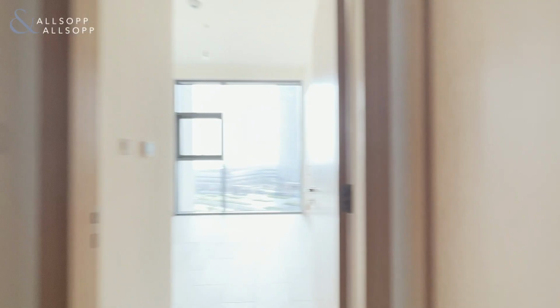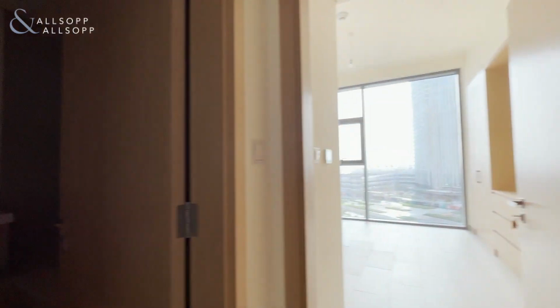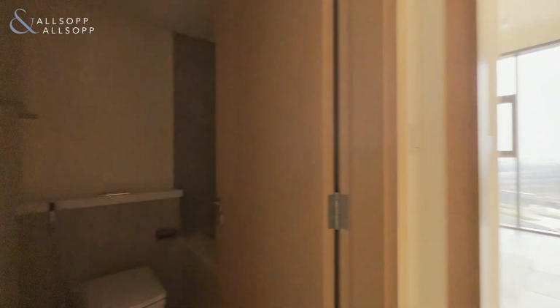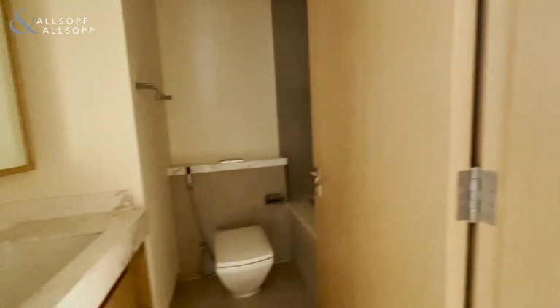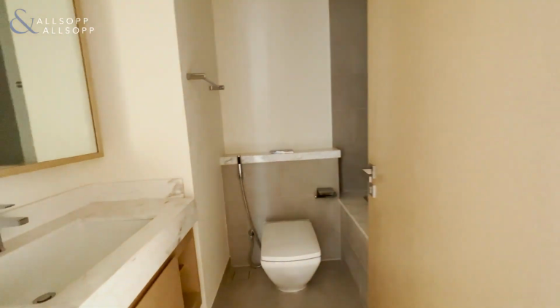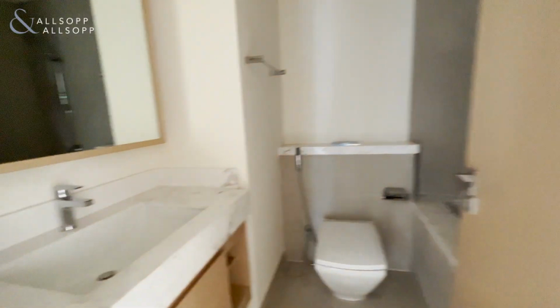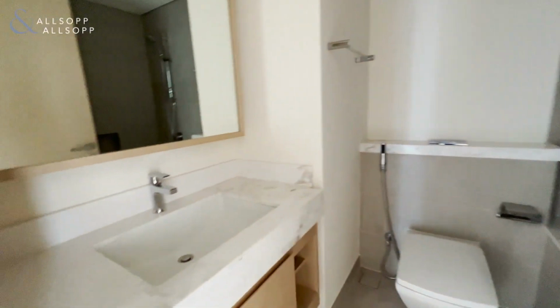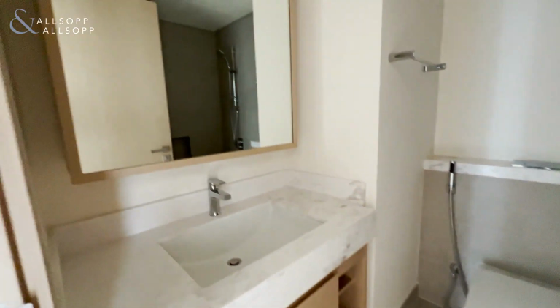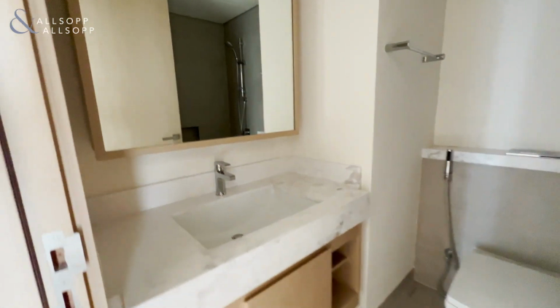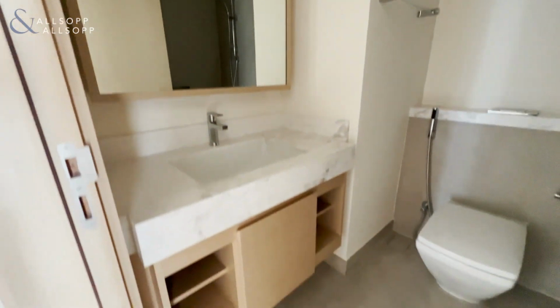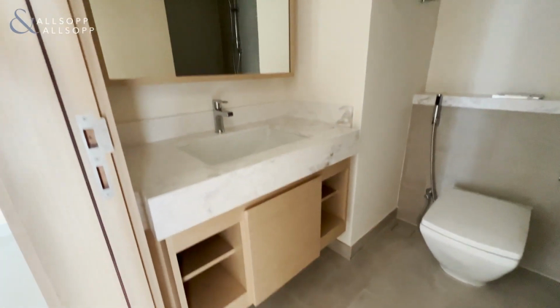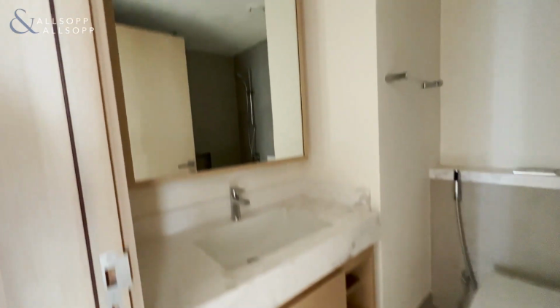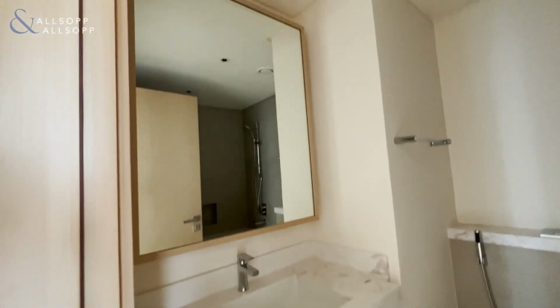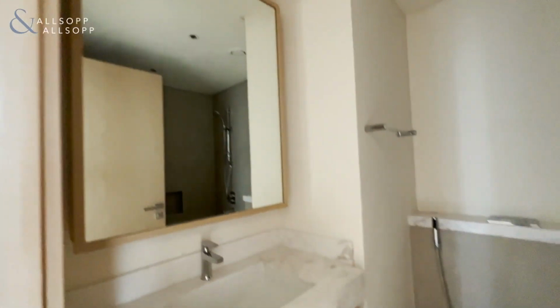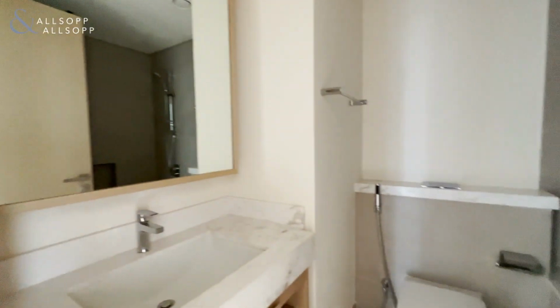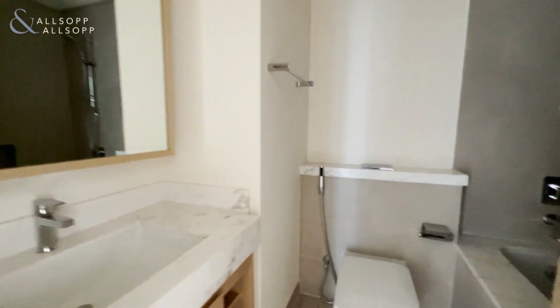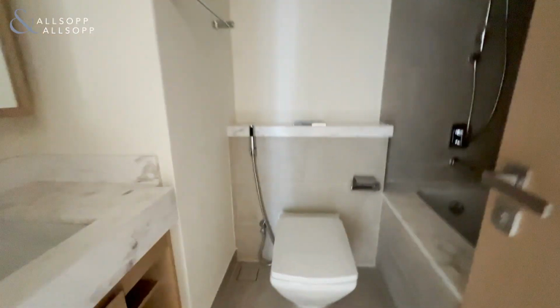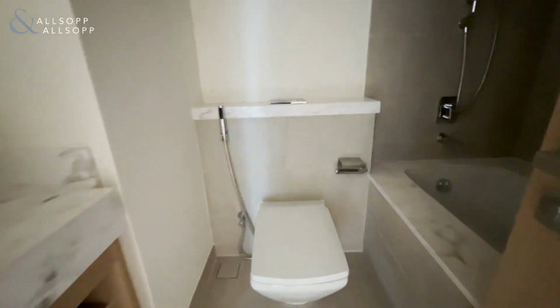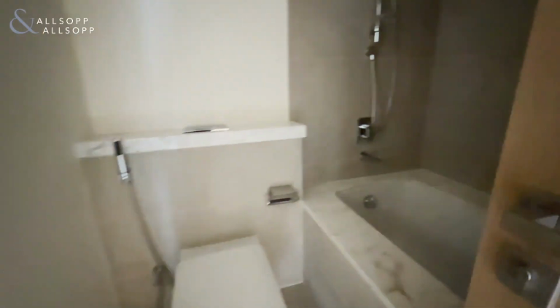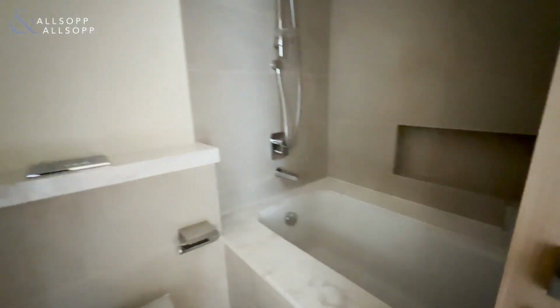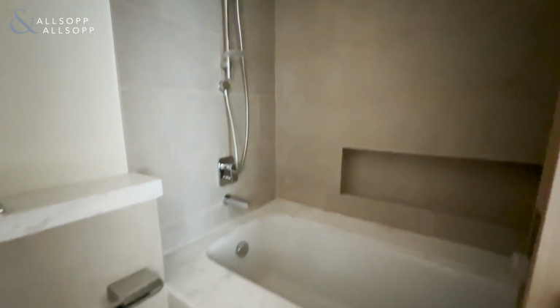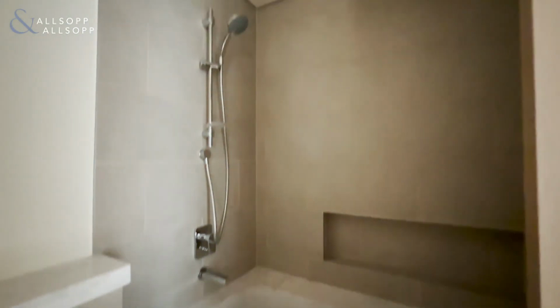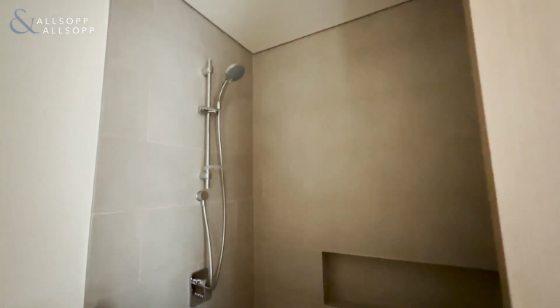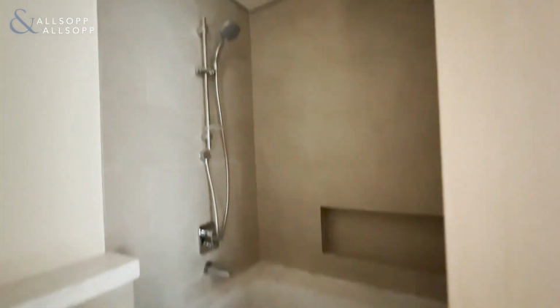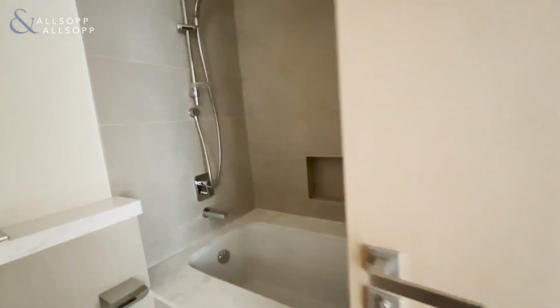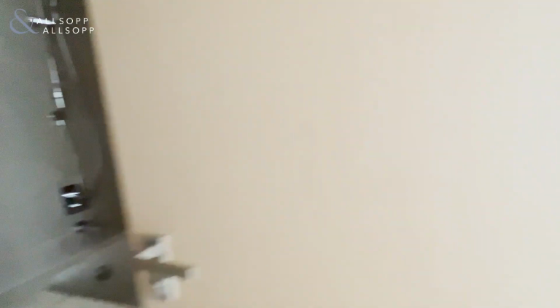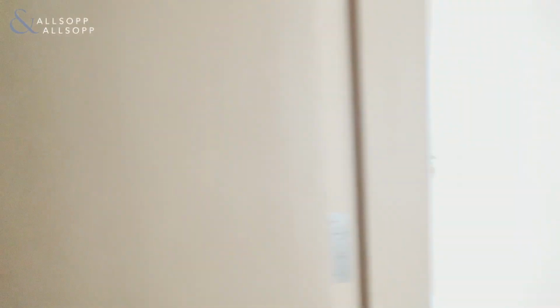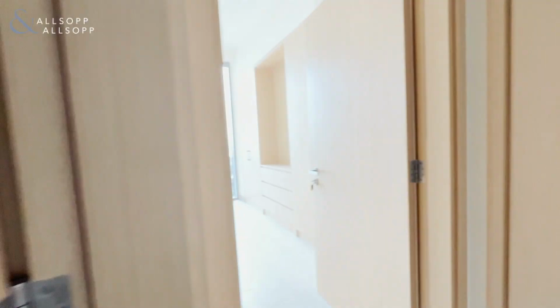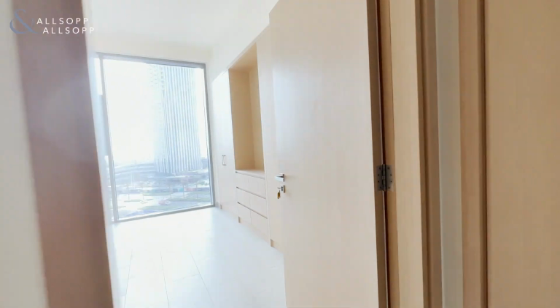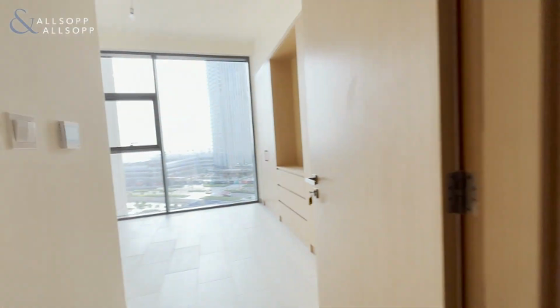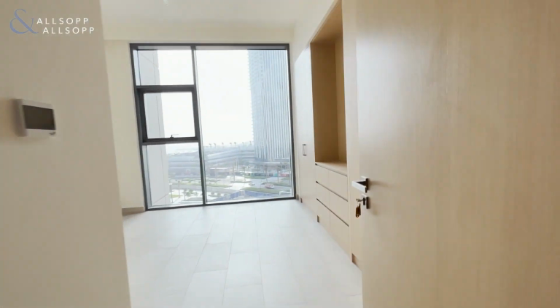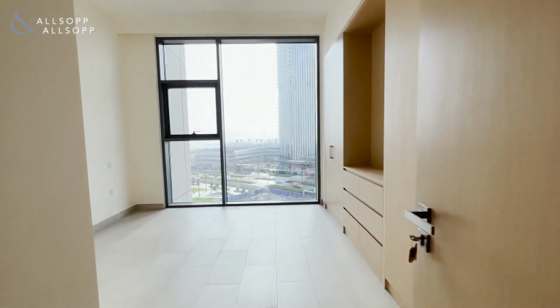On our left here we have the bathroom — all brand new, never lived in before, beautifully finished as you can see. You've got a shower and a bathtub, and we come into the bedroom.